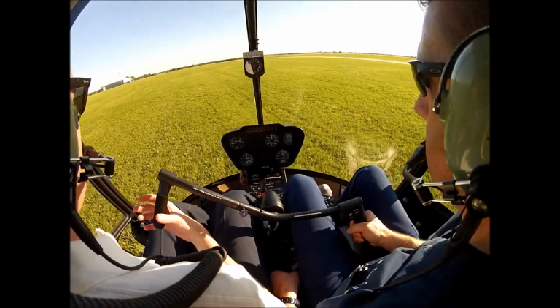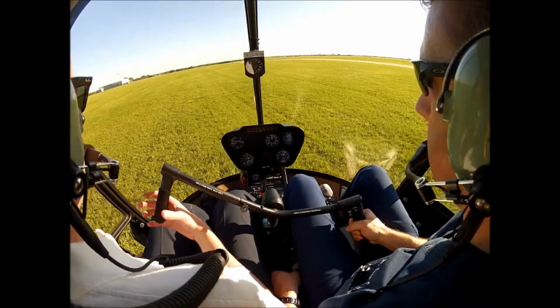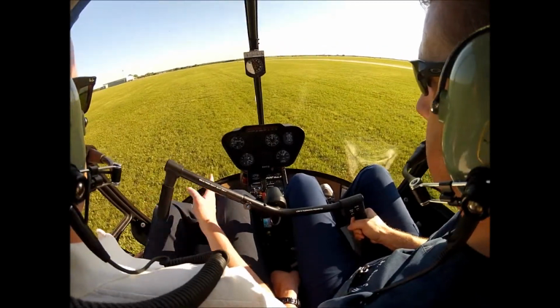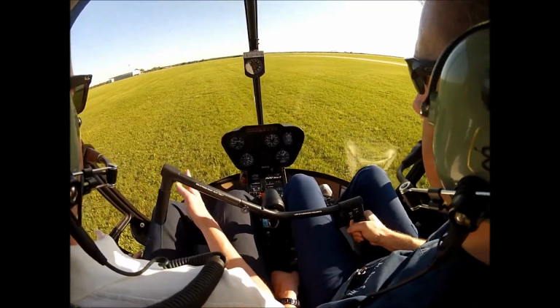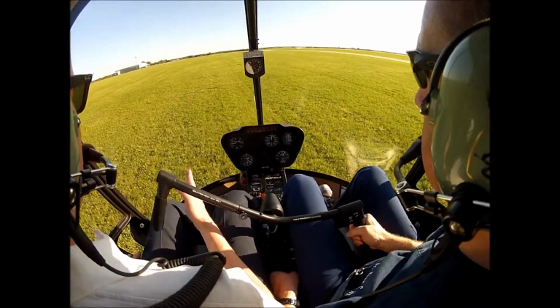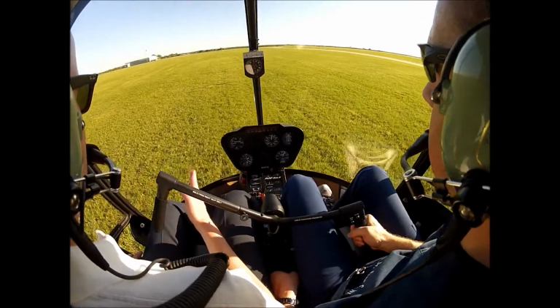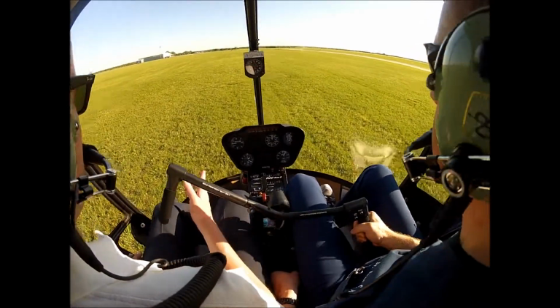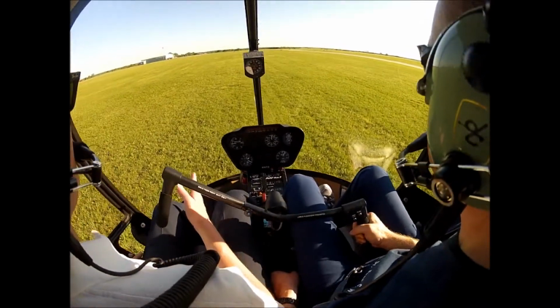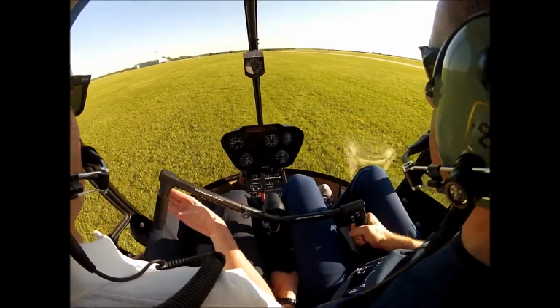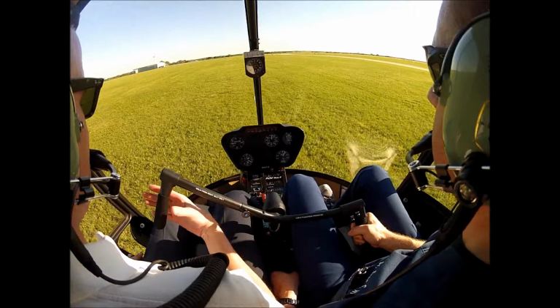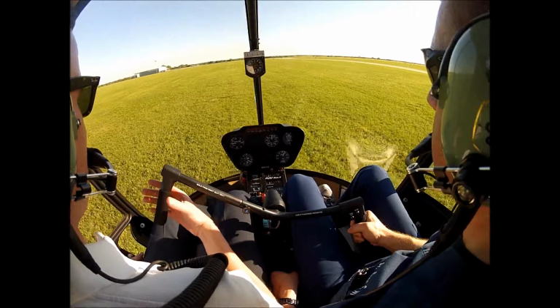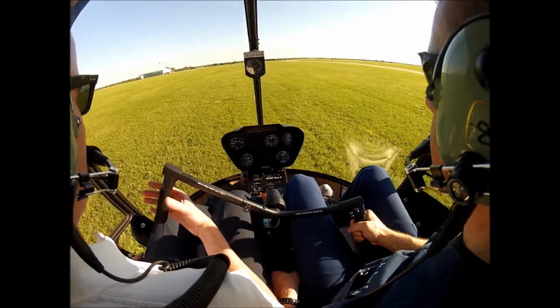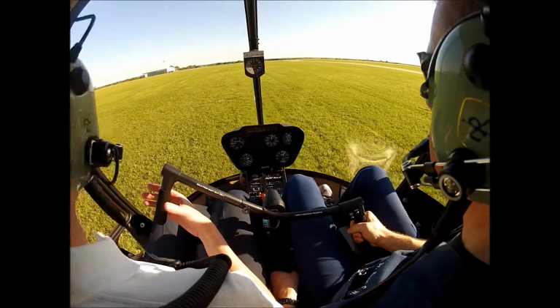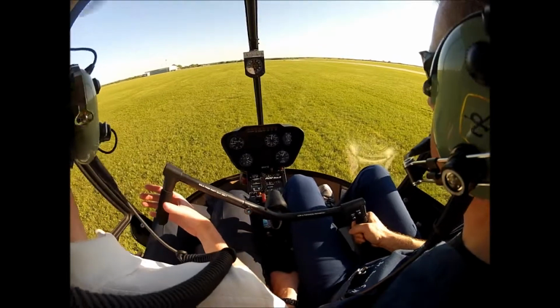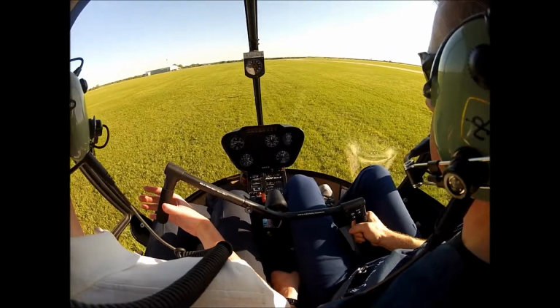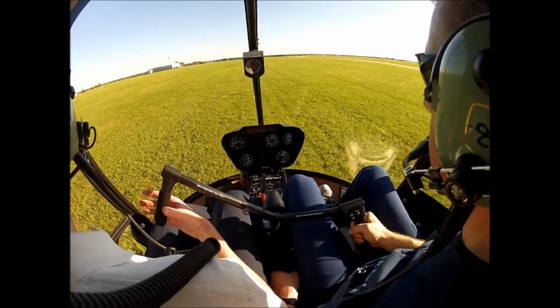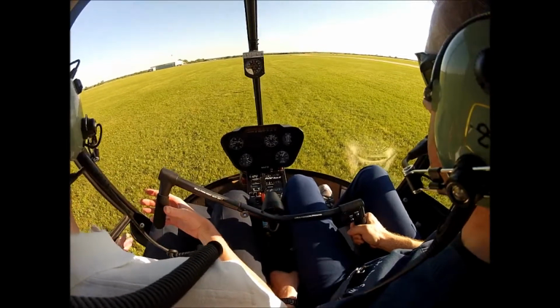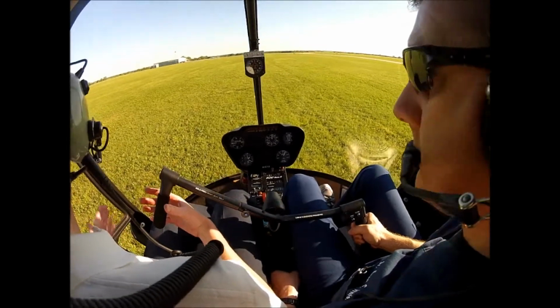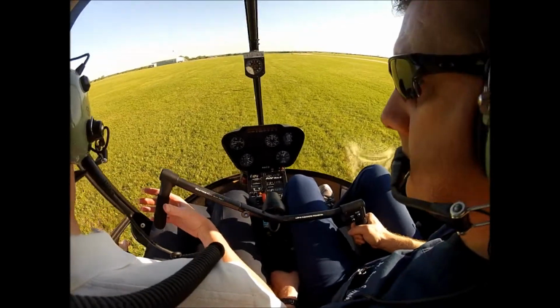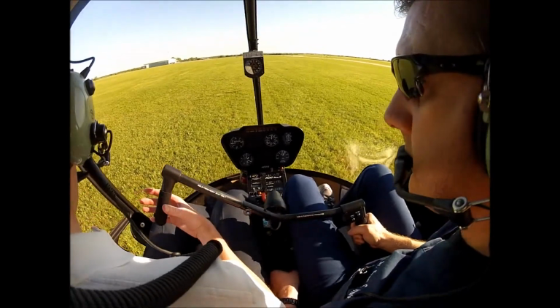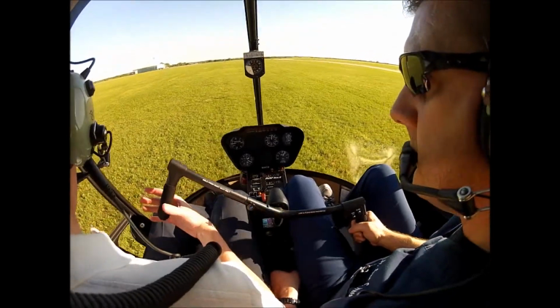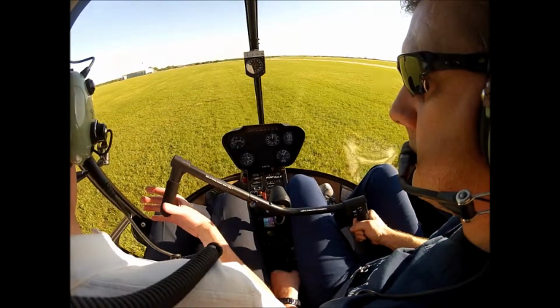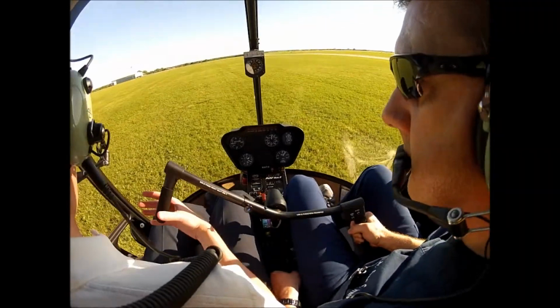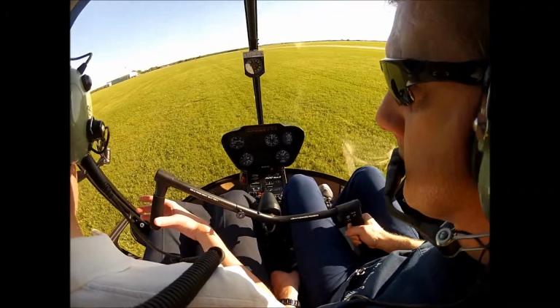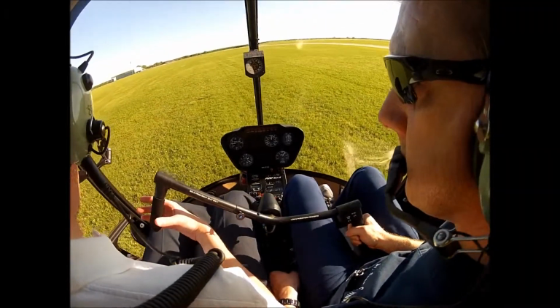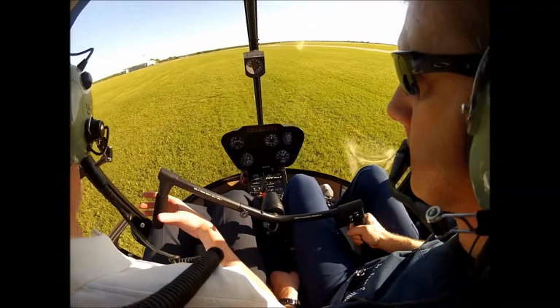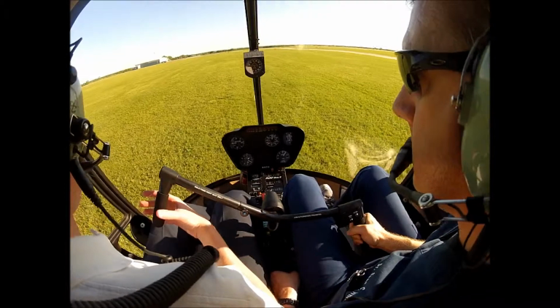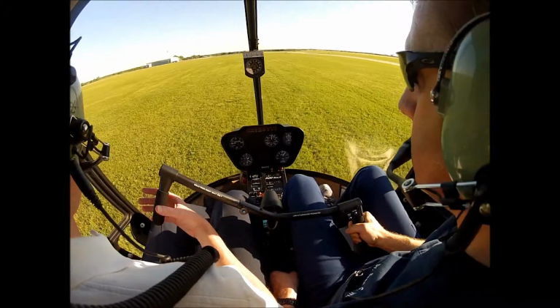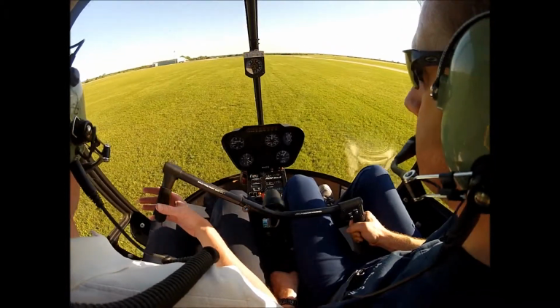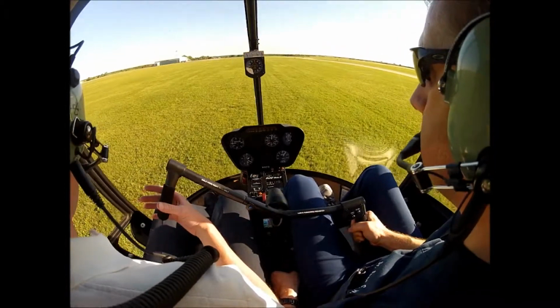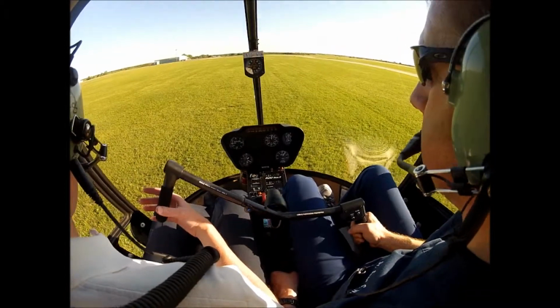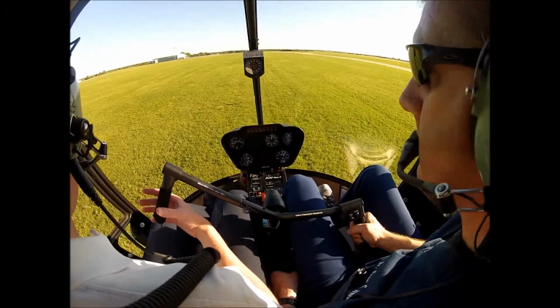Alright, so line it up straight to the south. Keep that nose pointed straight. Now come on up just maybe a foot or two higher — about right there, that's good. Not any higher.